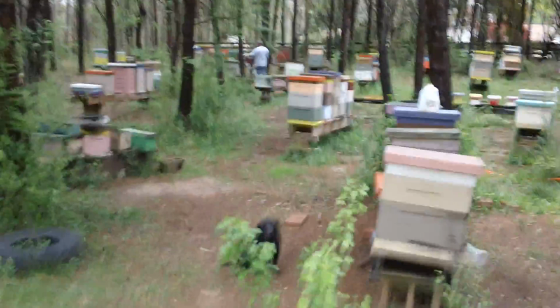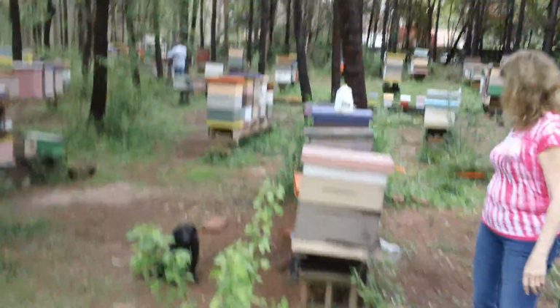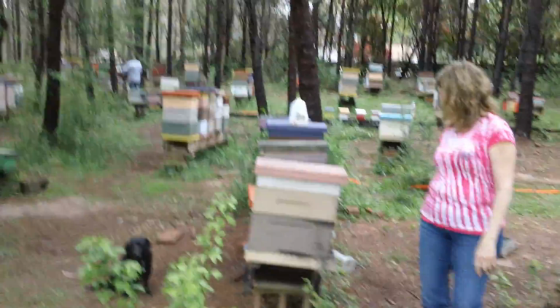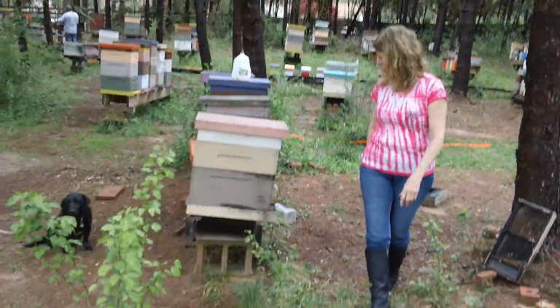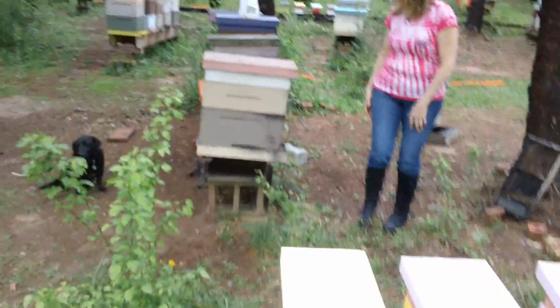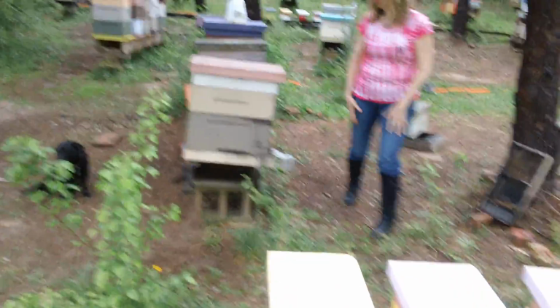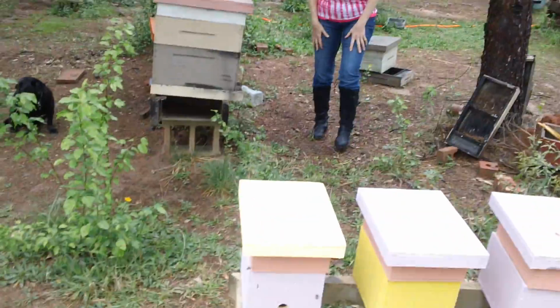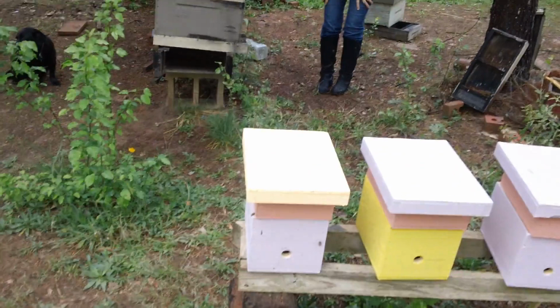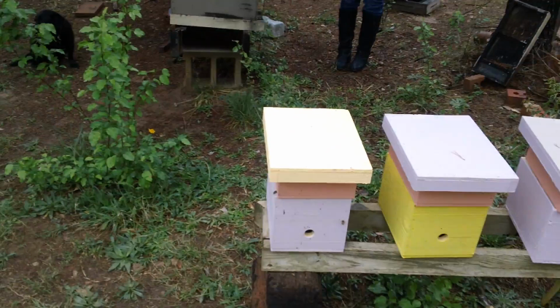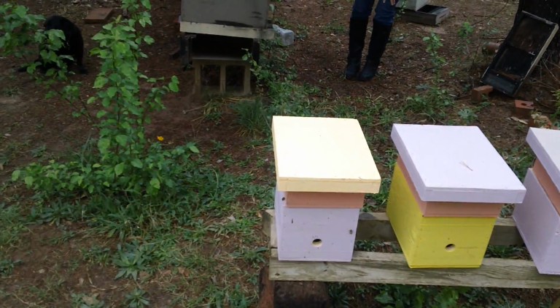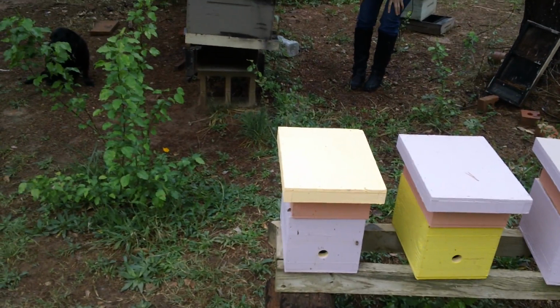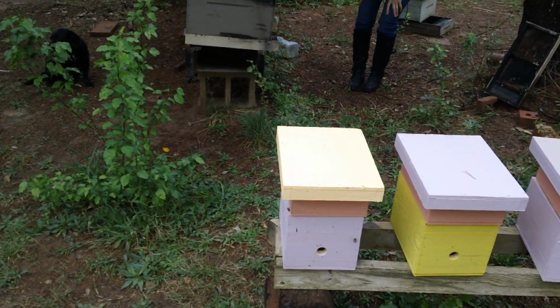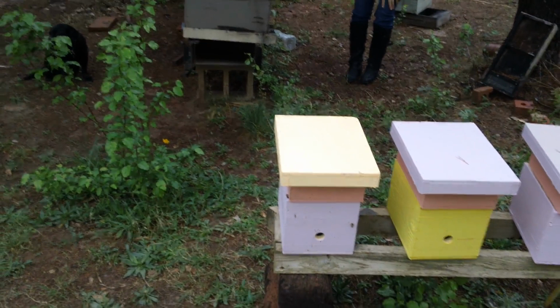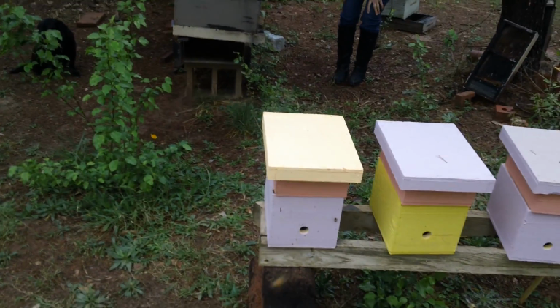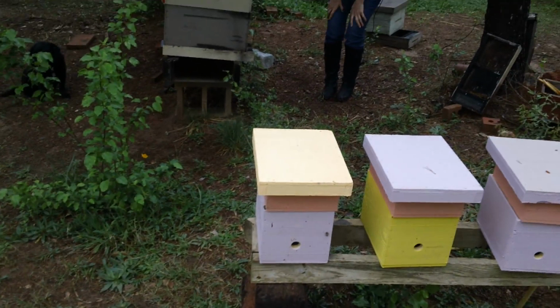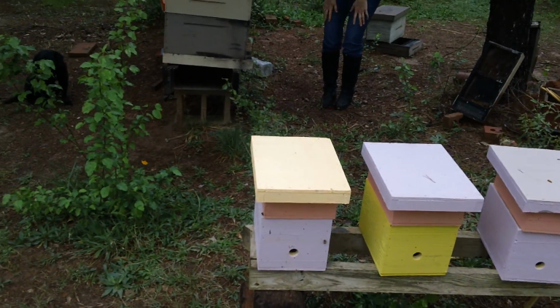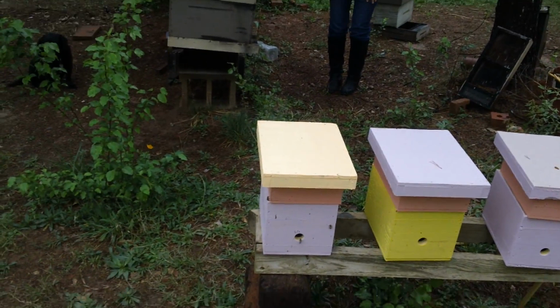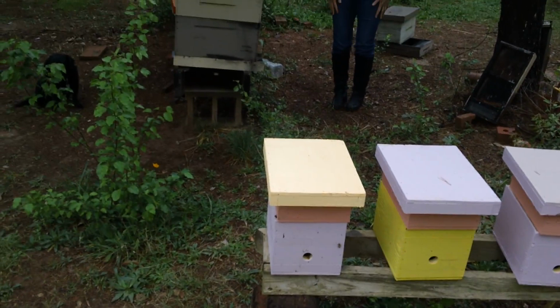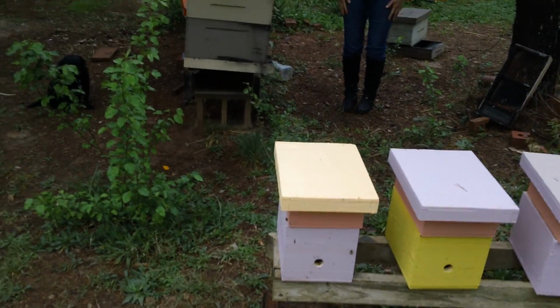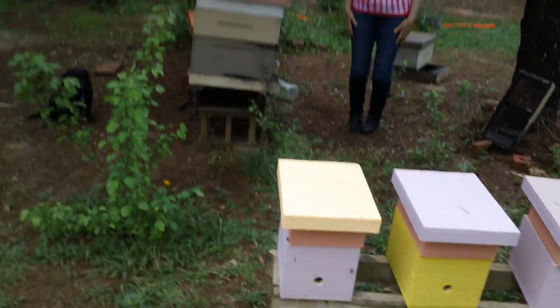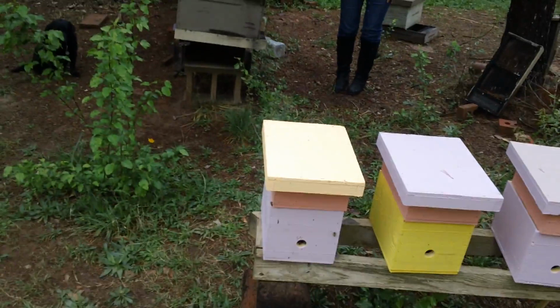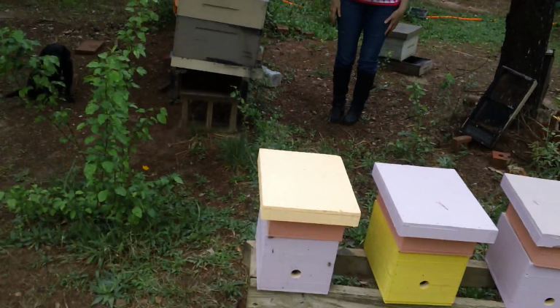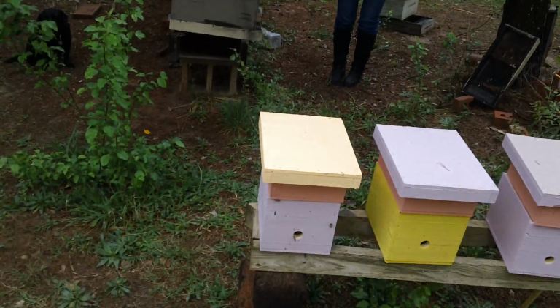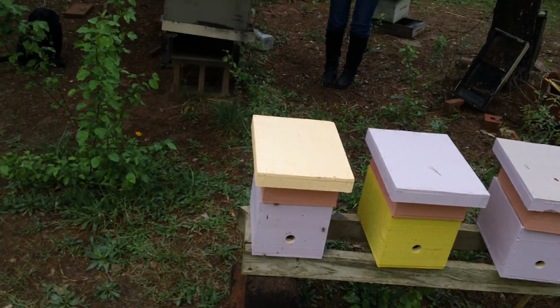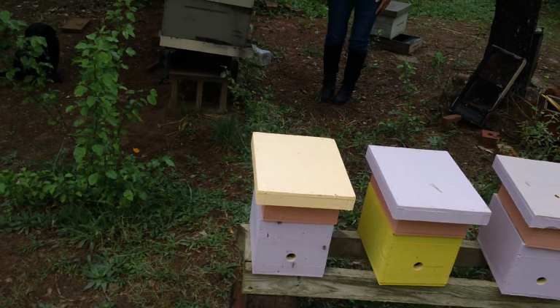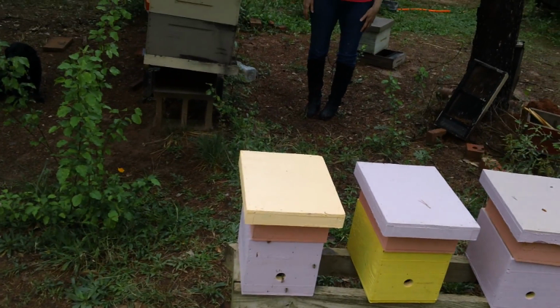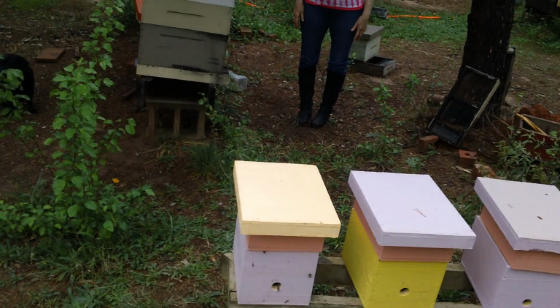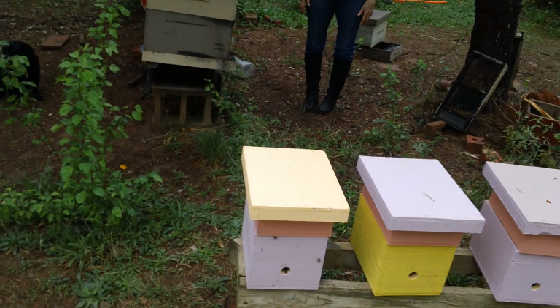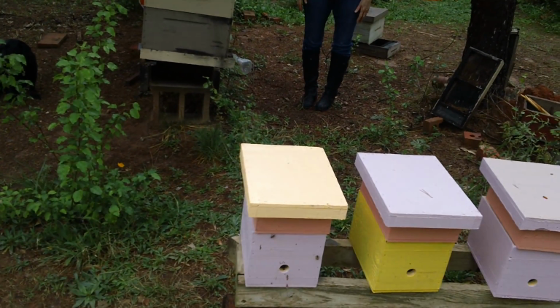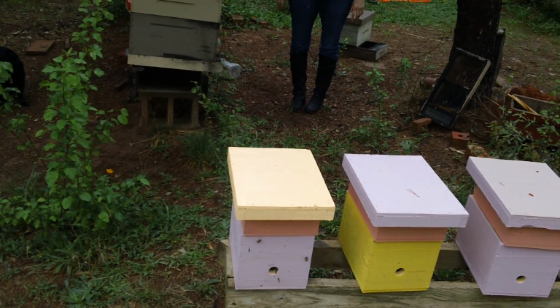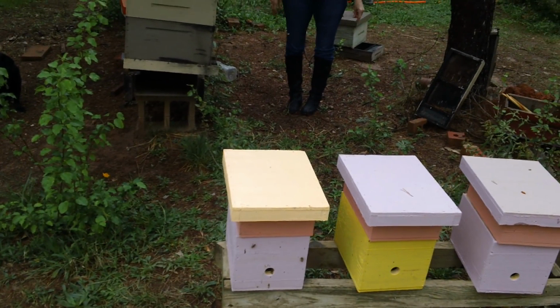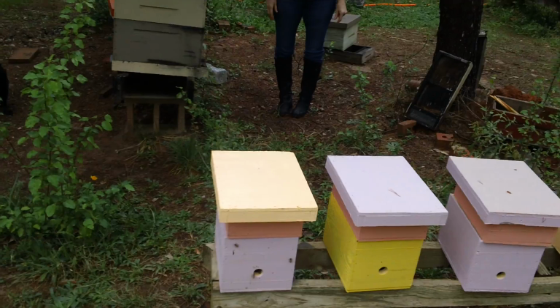Here's how we did it: a cup of bees and a queen cell. Once the queen goes out and she mates, we'll add a little extra bees to this, and we leave it in here about a week. Once she starts laying, she's ready to sell.